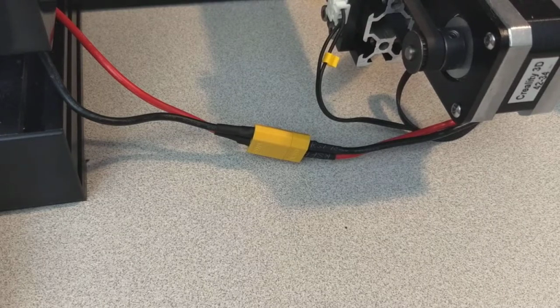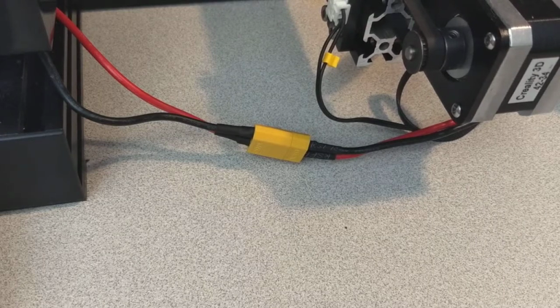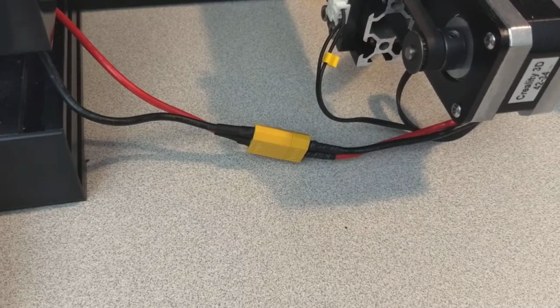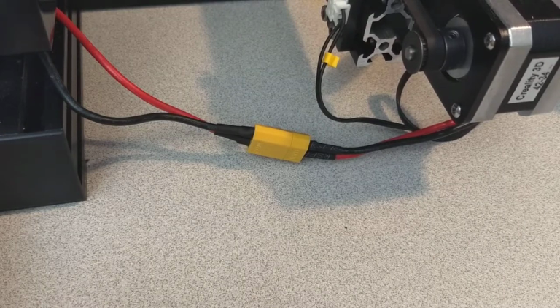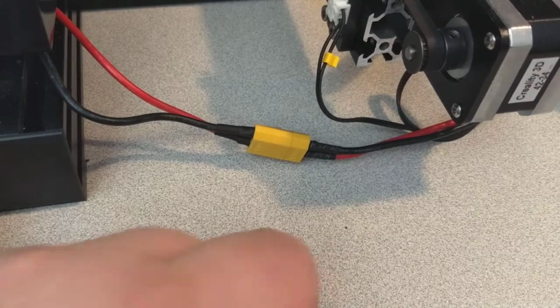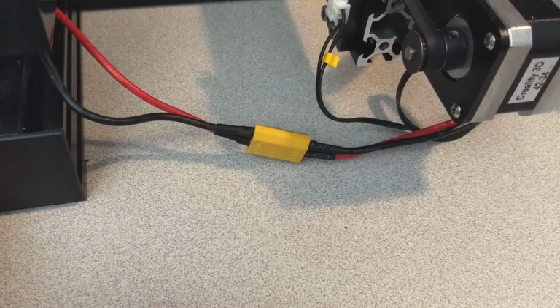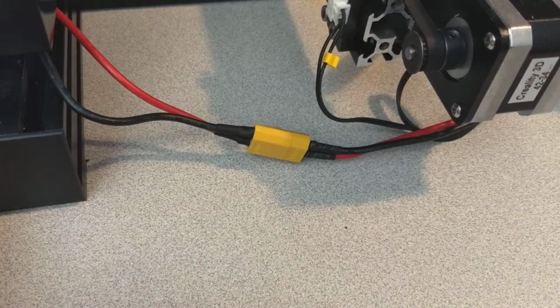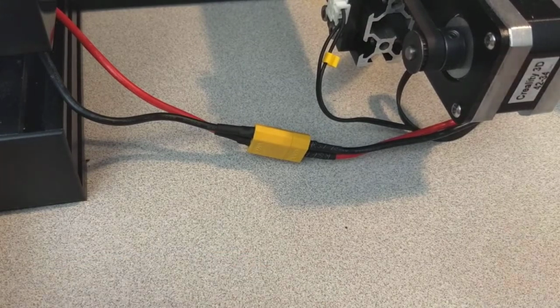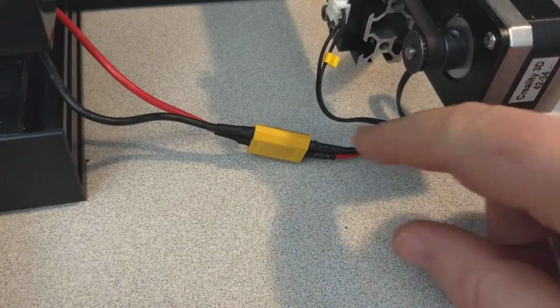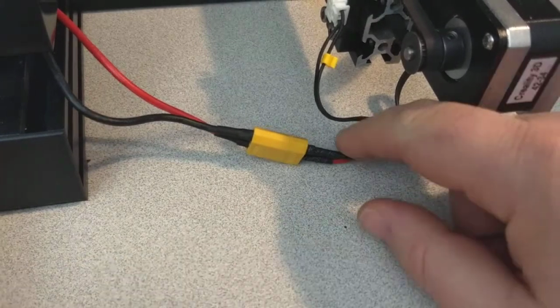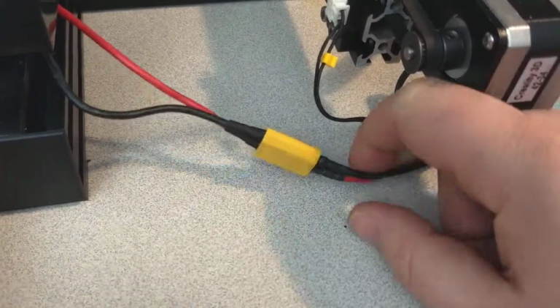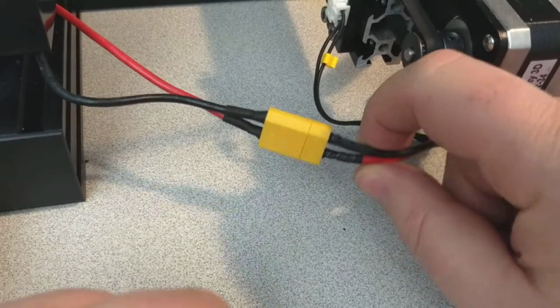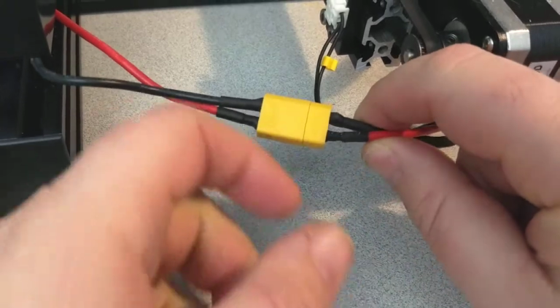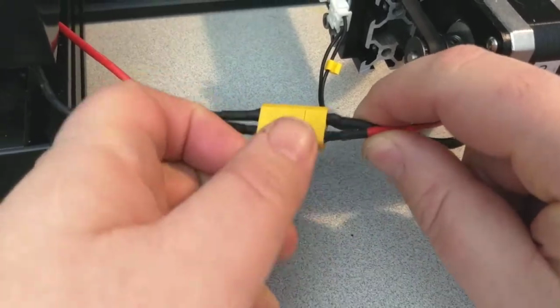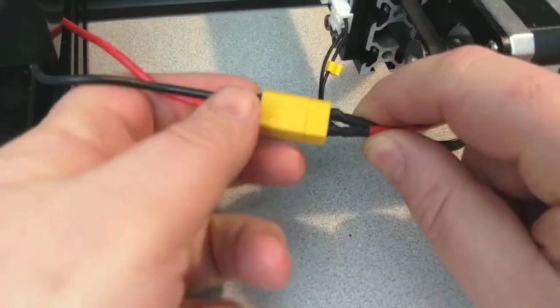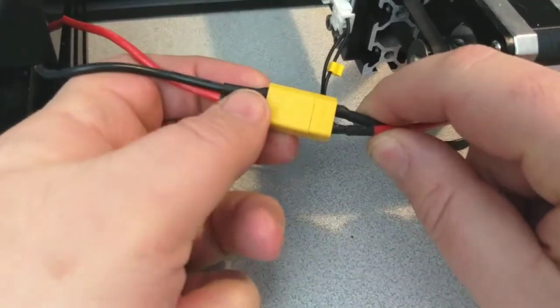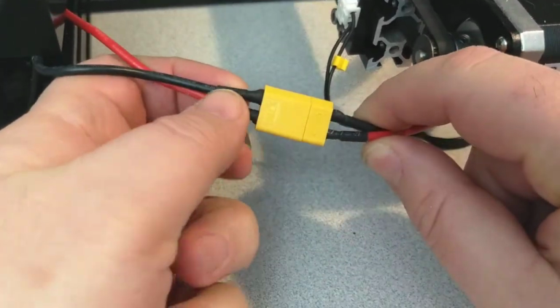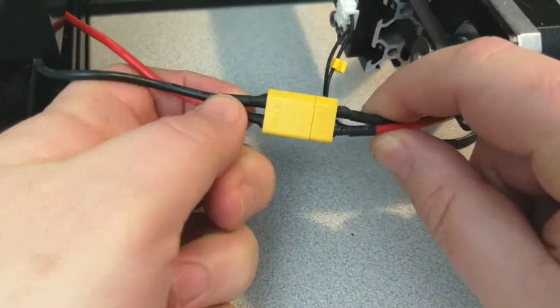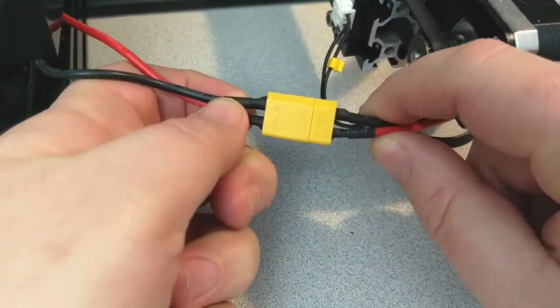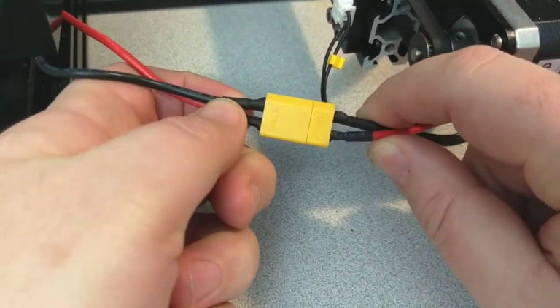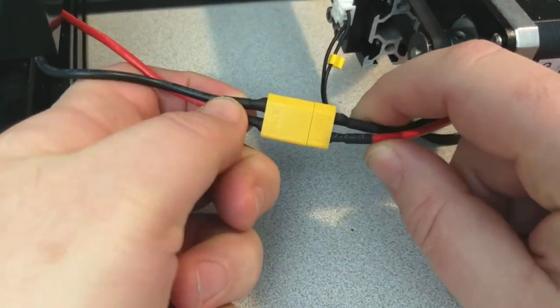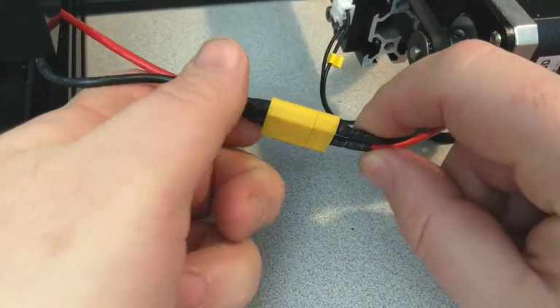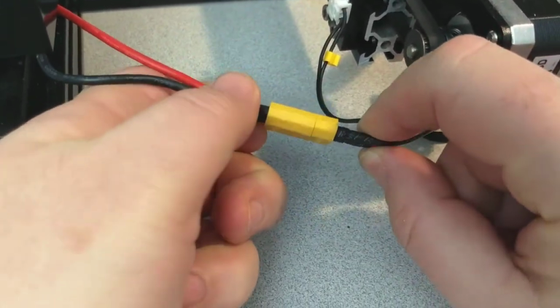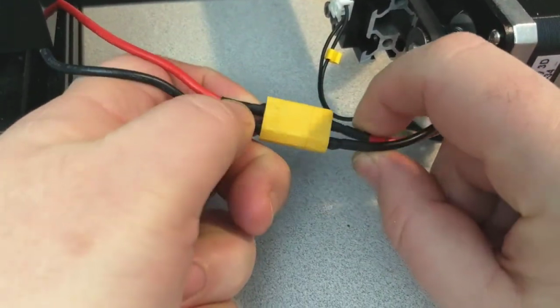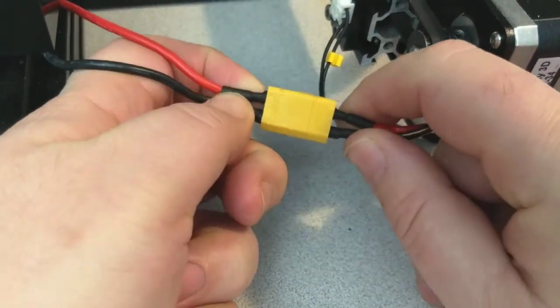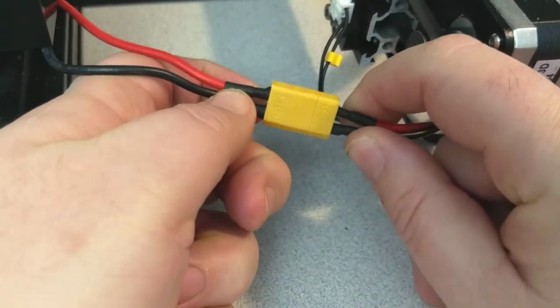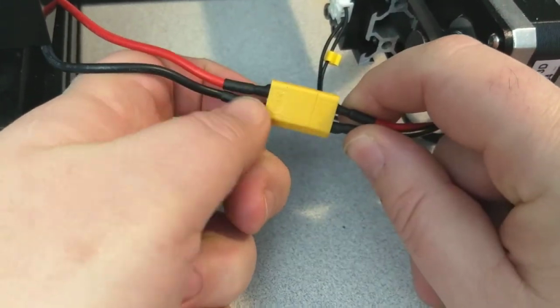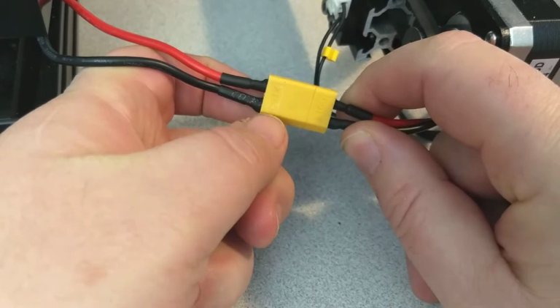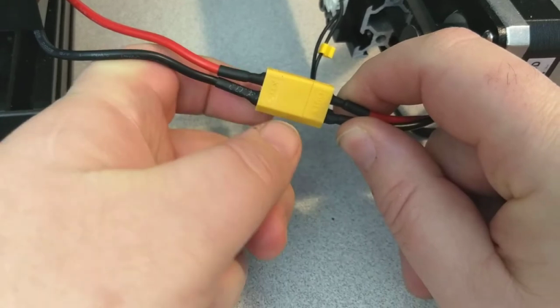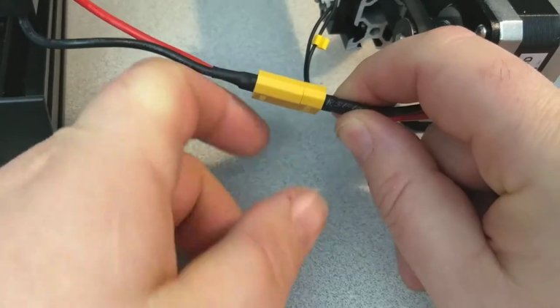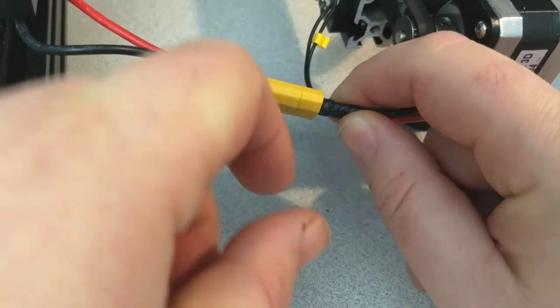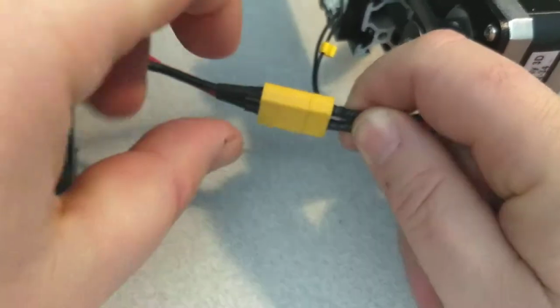All right, Mr. Square Peg, here's that connector we were talking about on the Ender. This is the one that came stock on my Ender 3, which I purchased about last August.